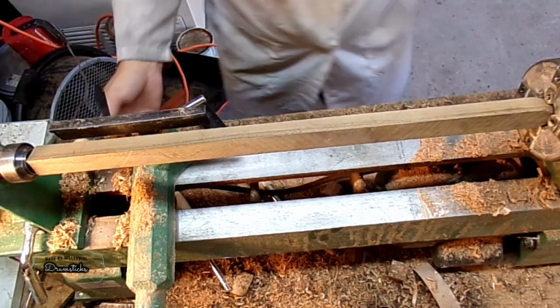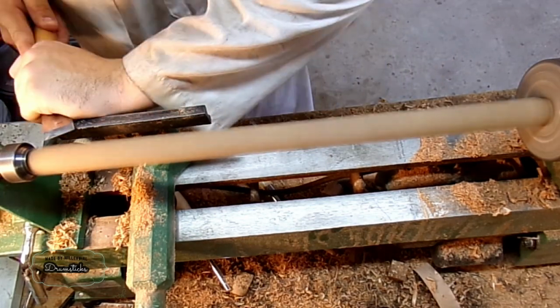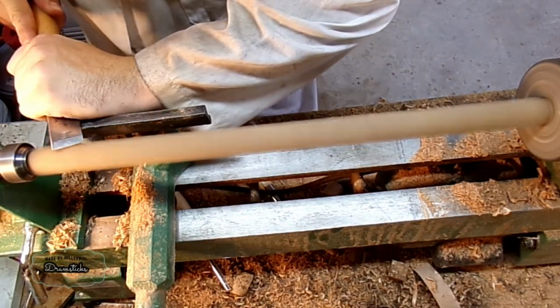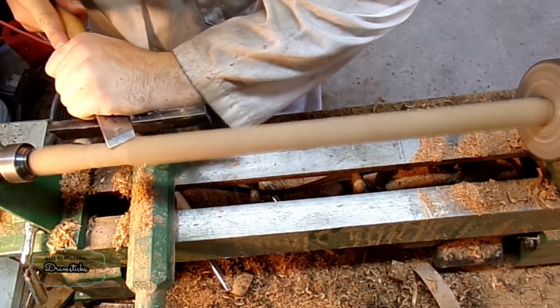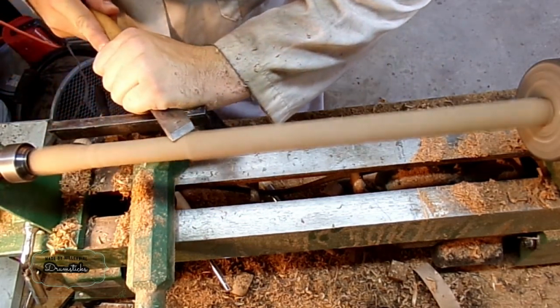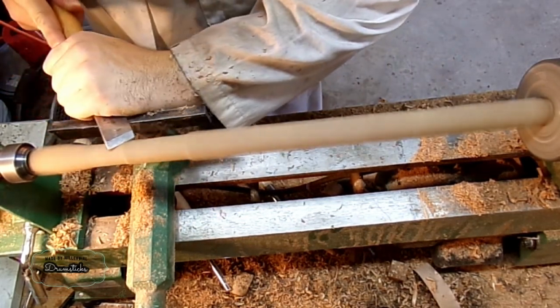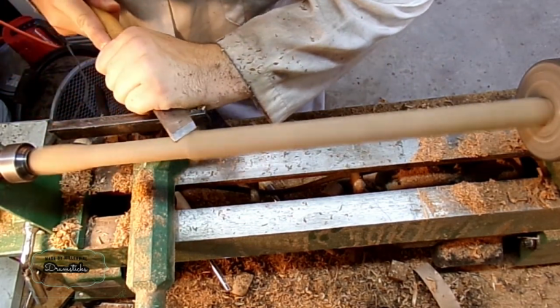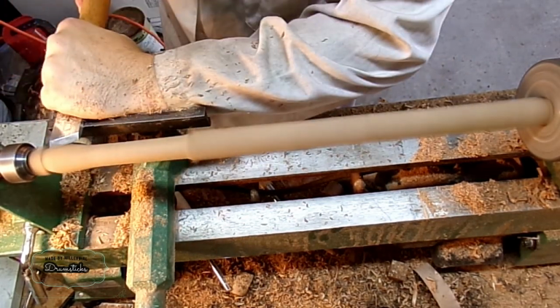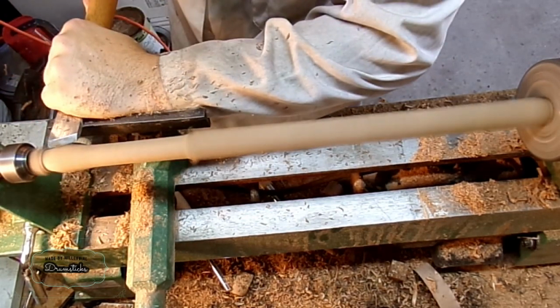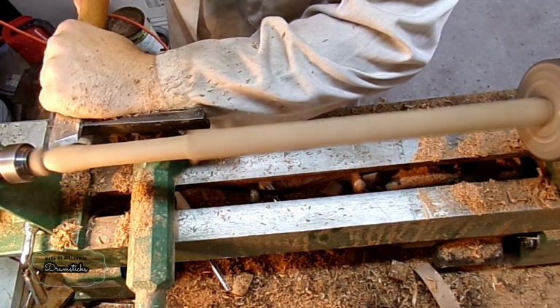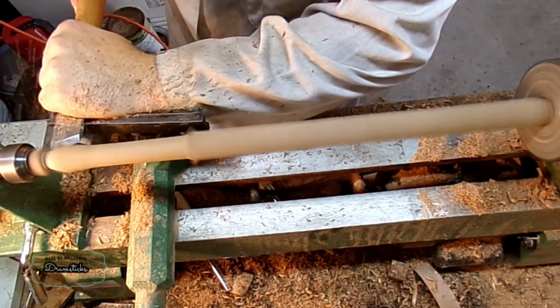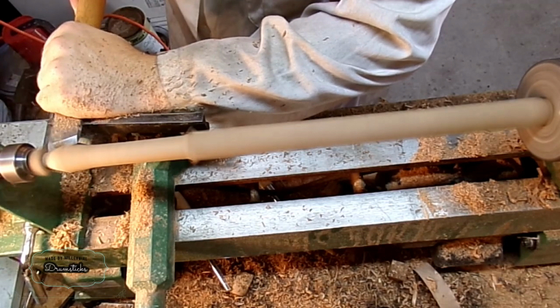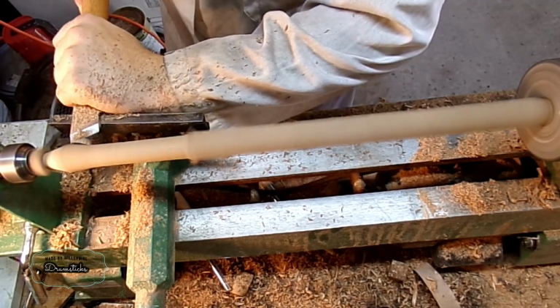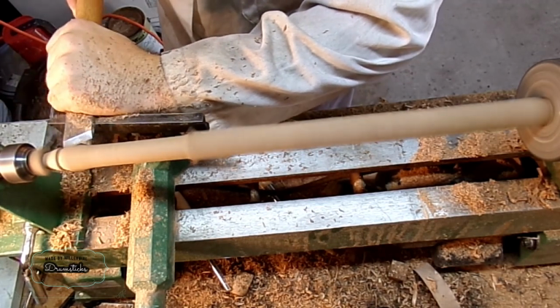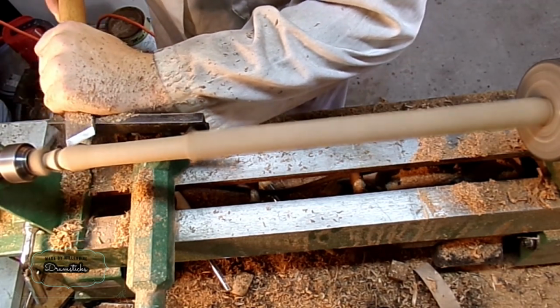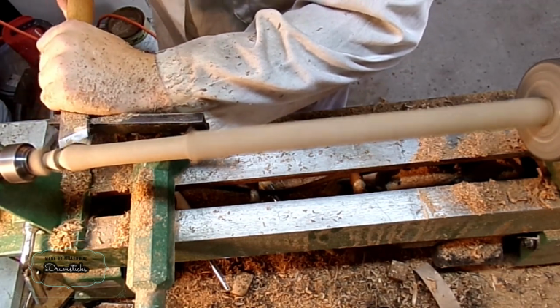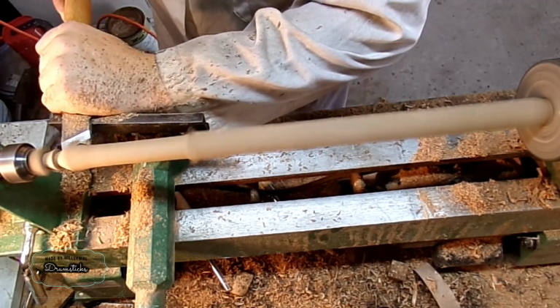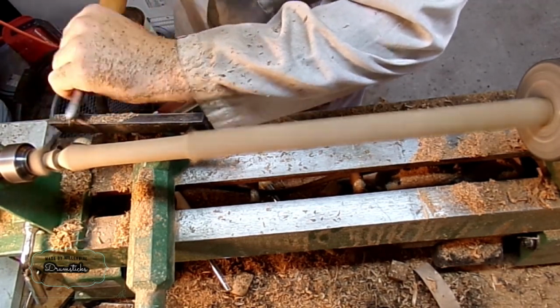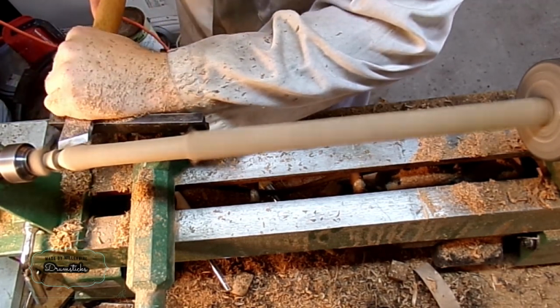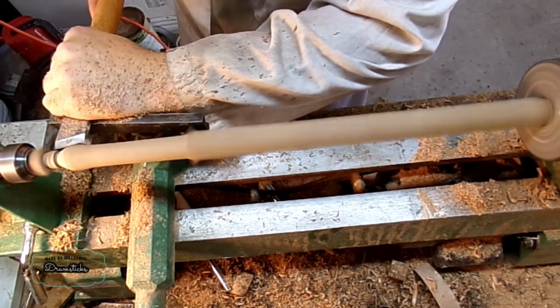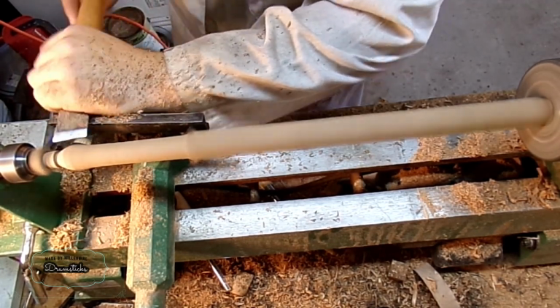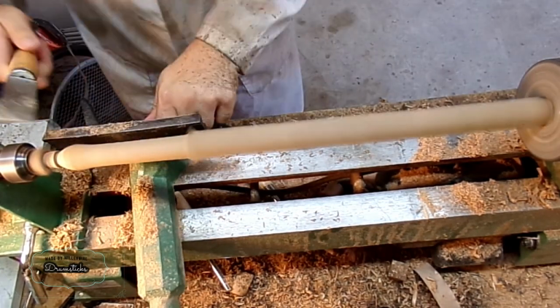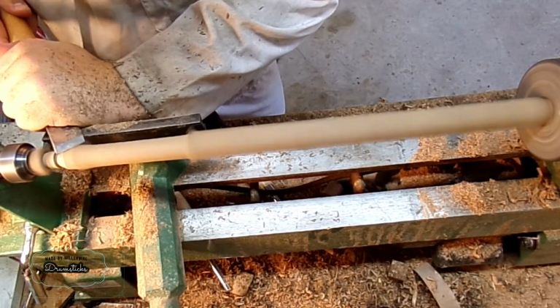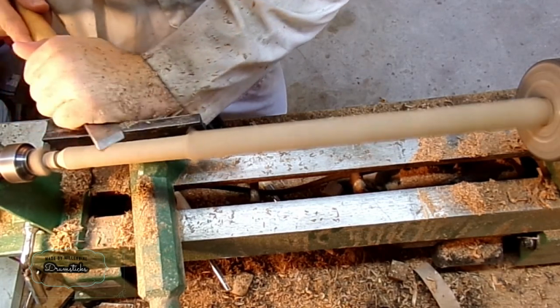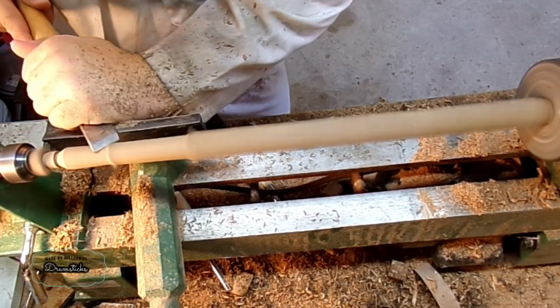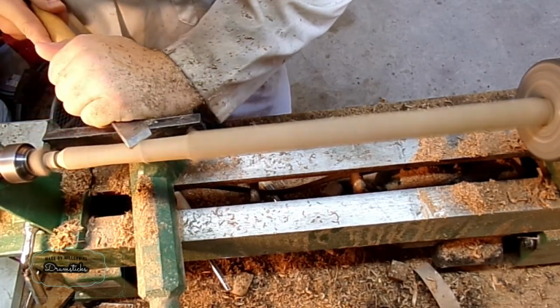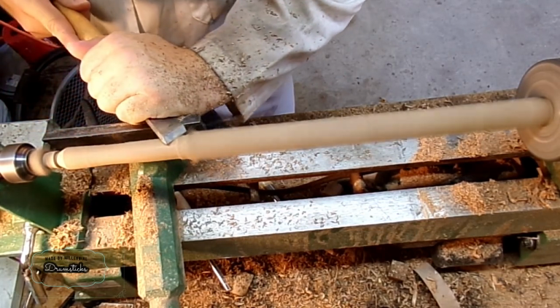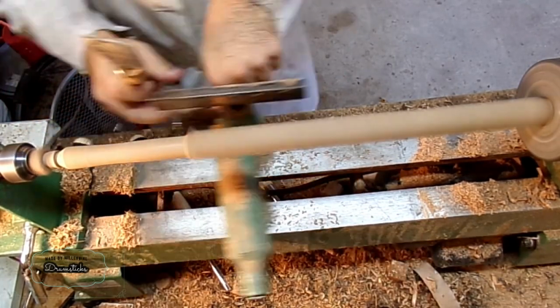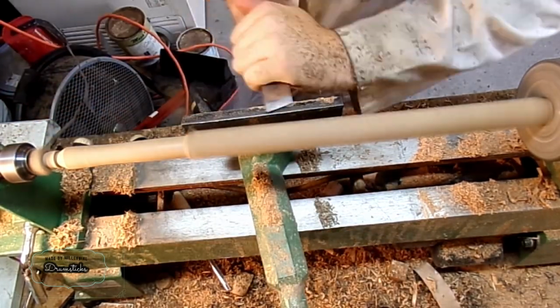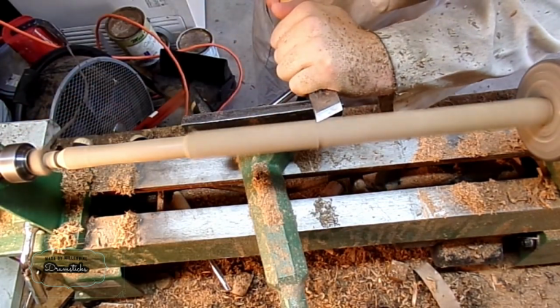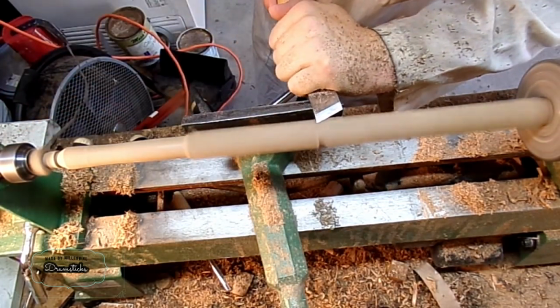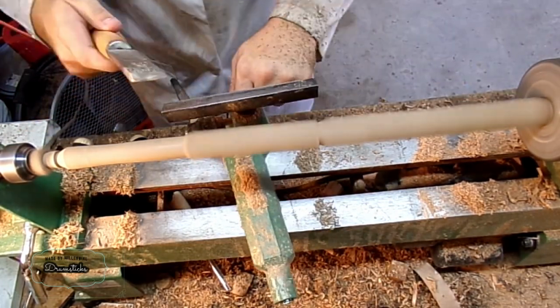Once you get this in the chuck, it's time to start turning. I'm going to start at the back end and turn into the chuck, making shearing cuts. And every time that I adjust my tool rest, I want to create a stop, so that way I don't get massive splinters.